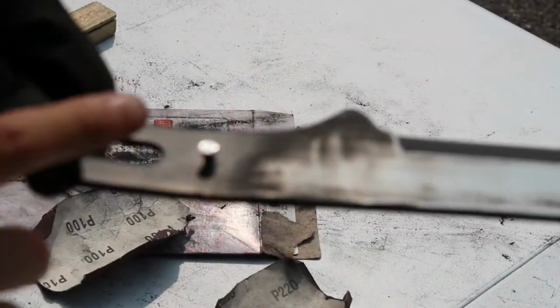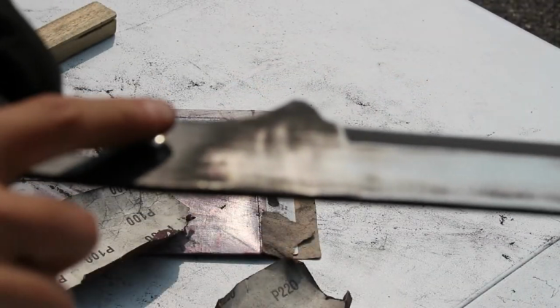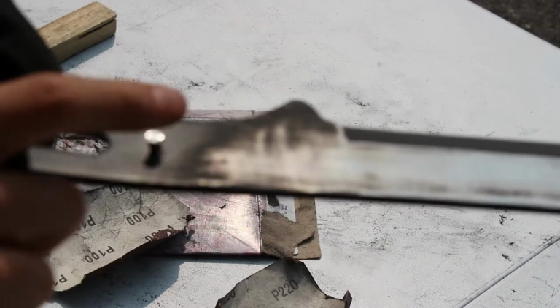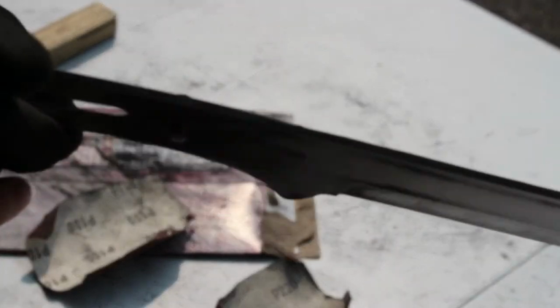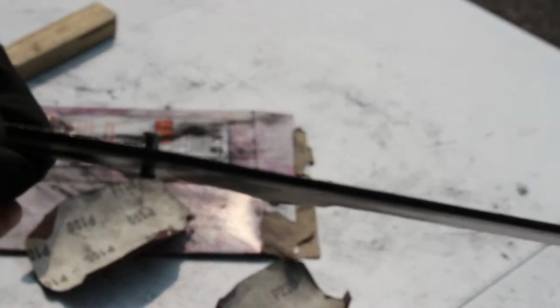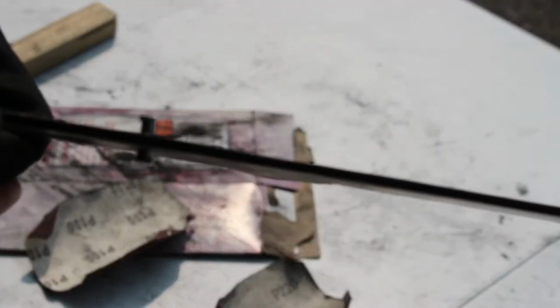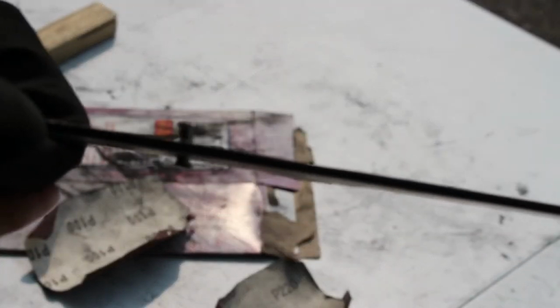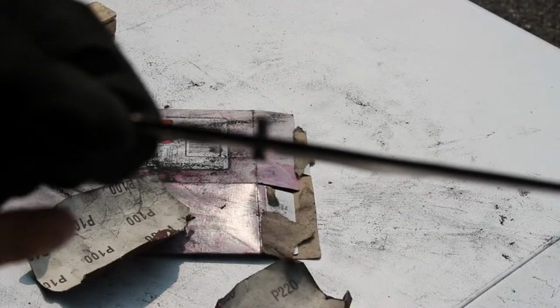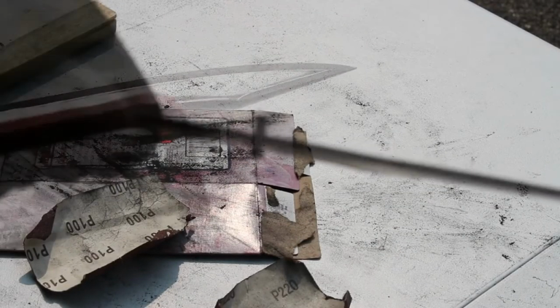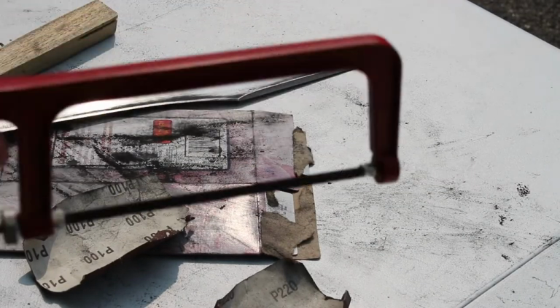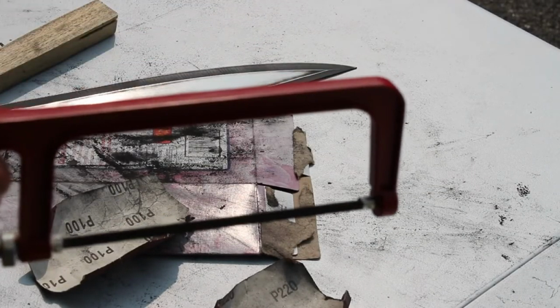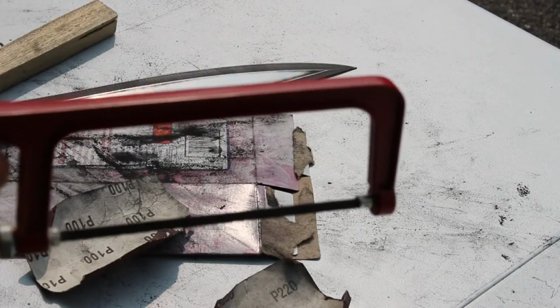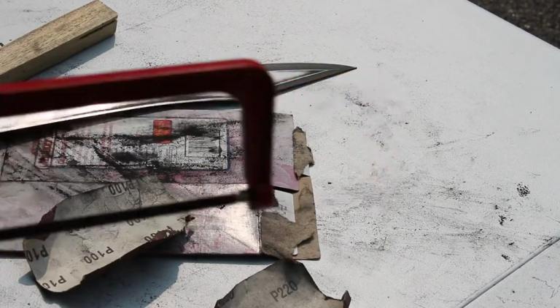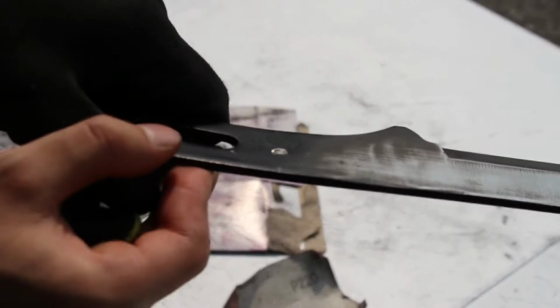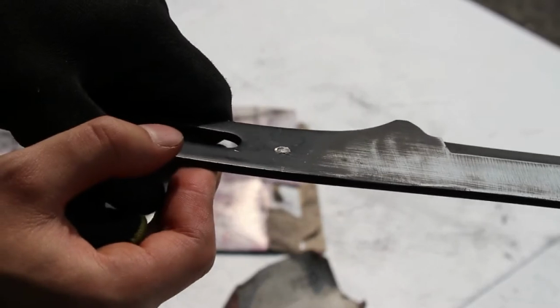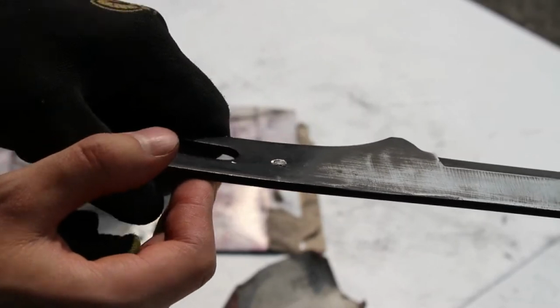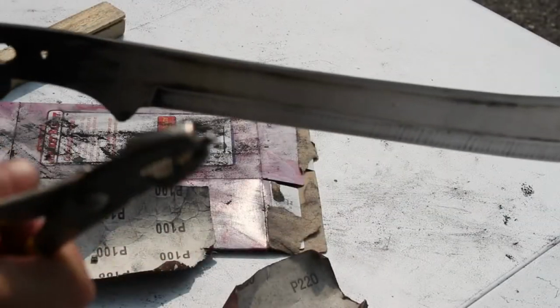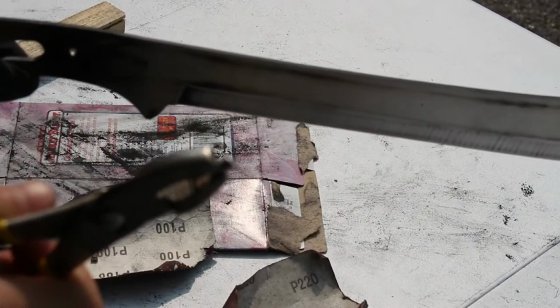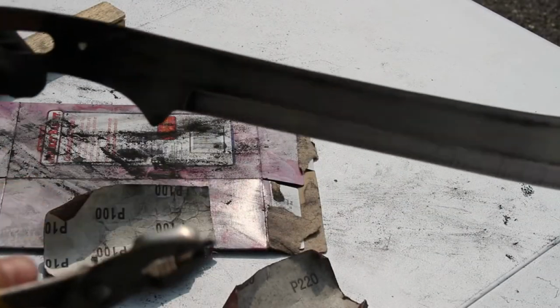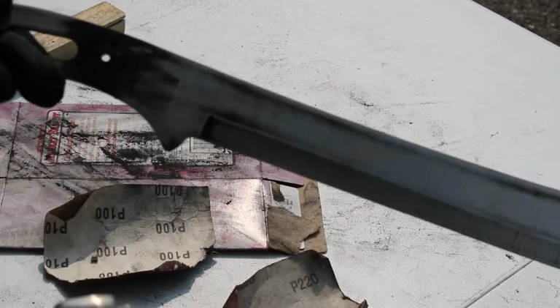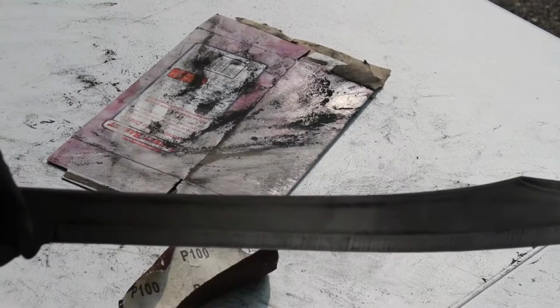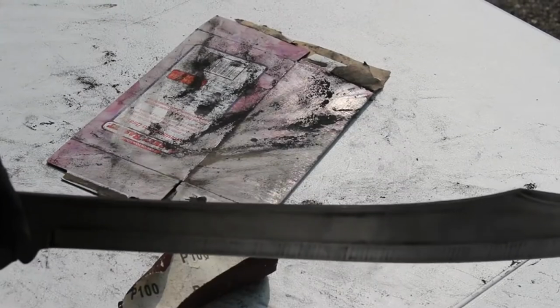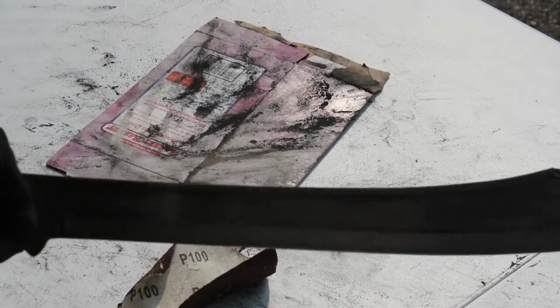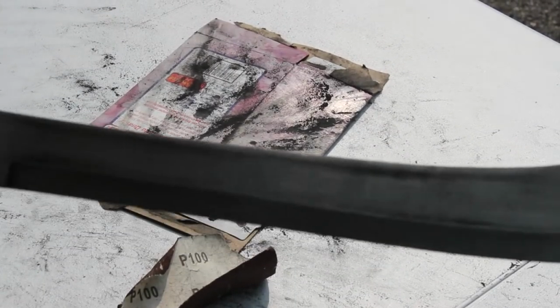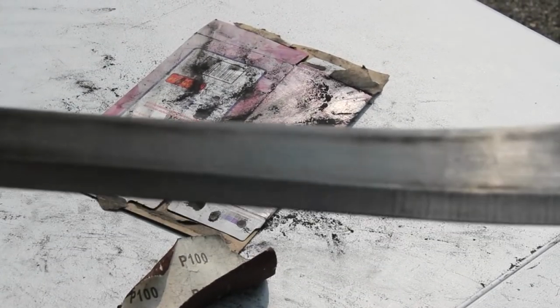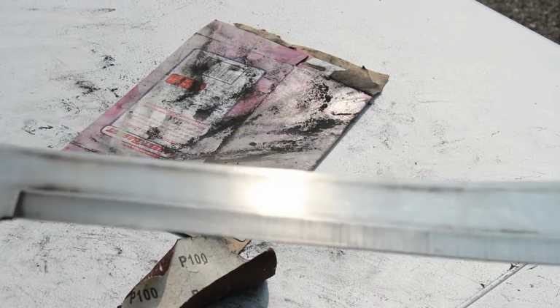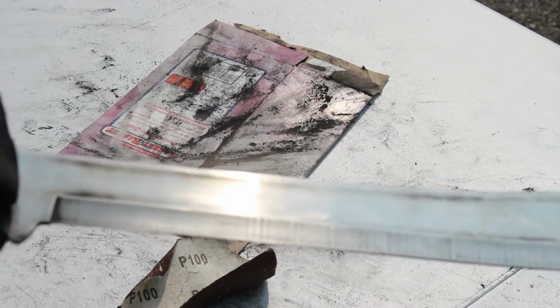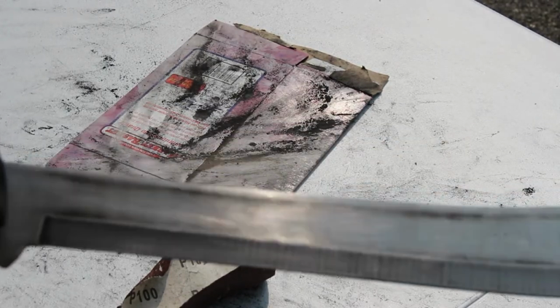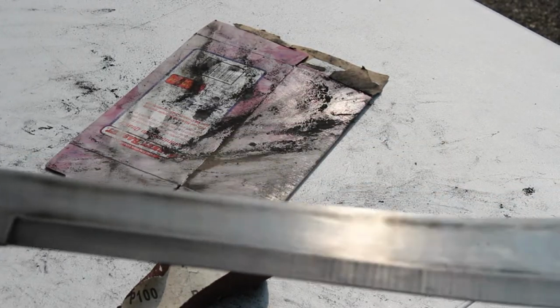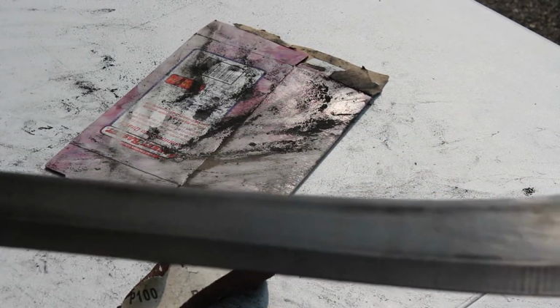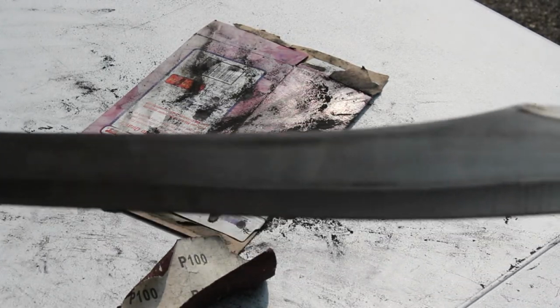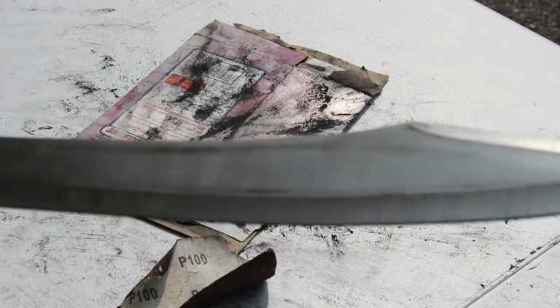I have to take out the tang pin — yes, there was only one — so I'm going to be using a hacksaw and then trim off the top and pull it through with a pair of pliers. That's going to mark the end of day one; it's been about six hours that I've been grinding and sanding this piece.